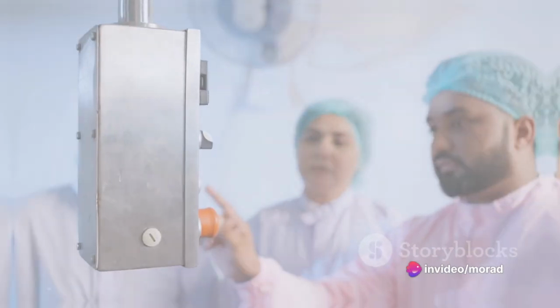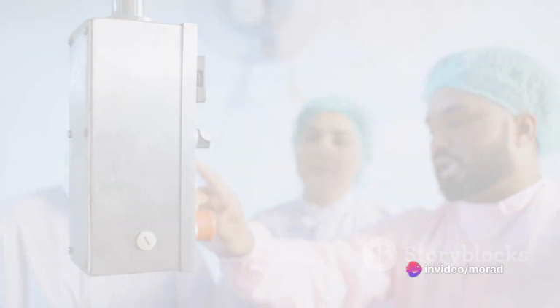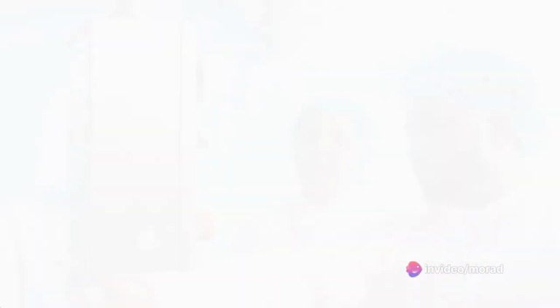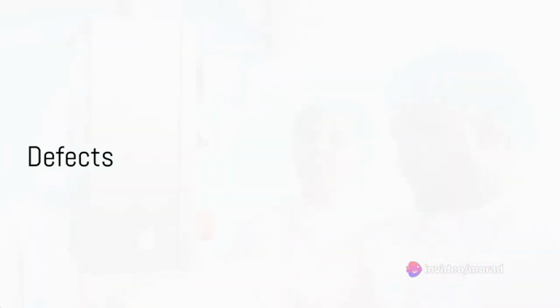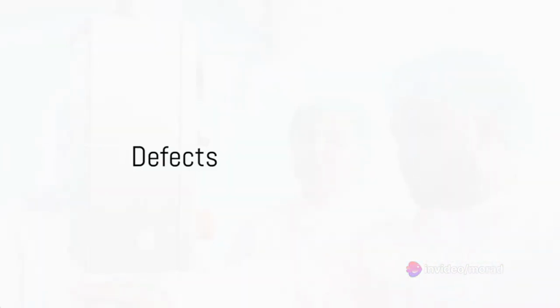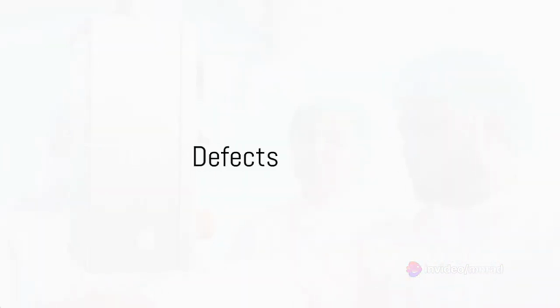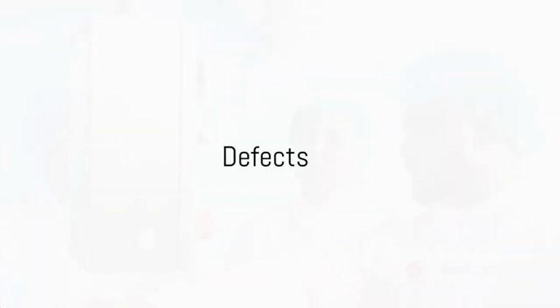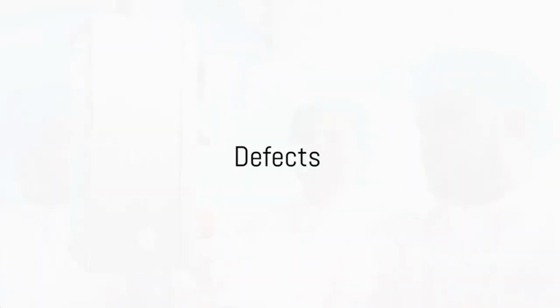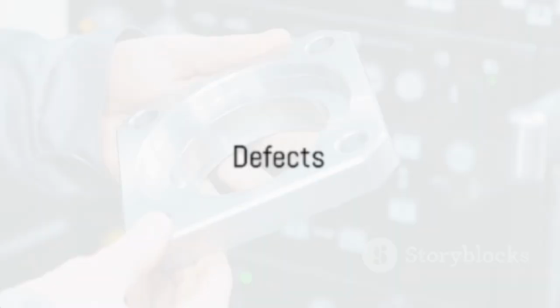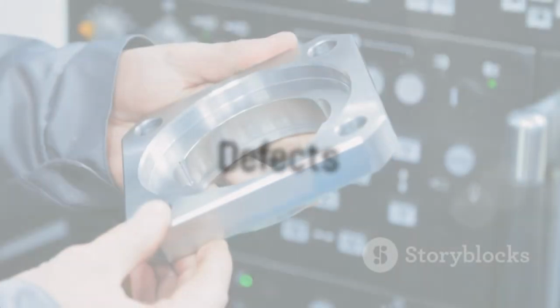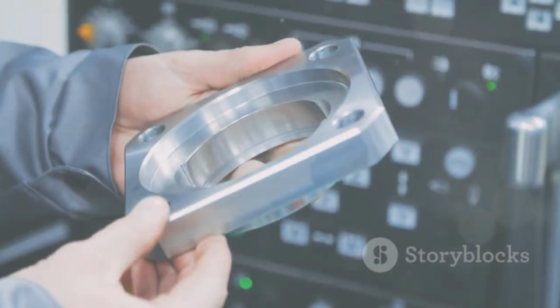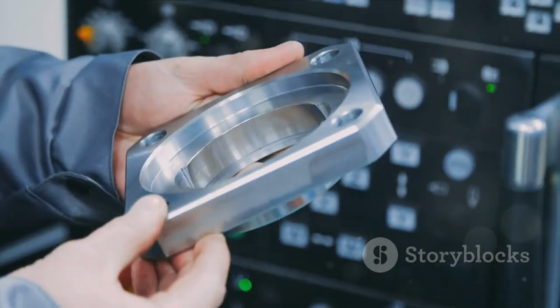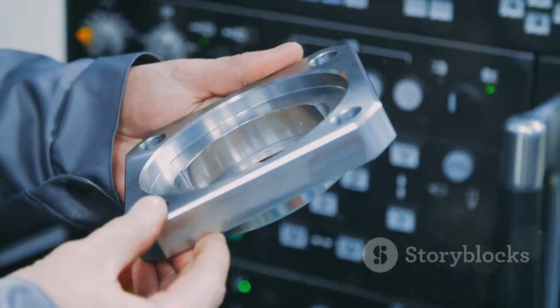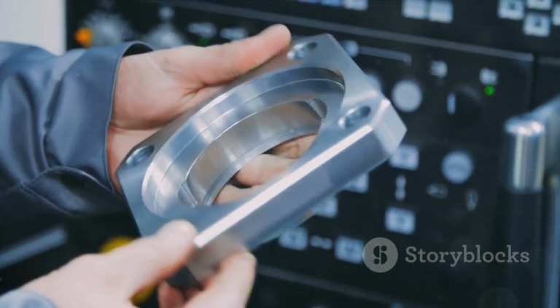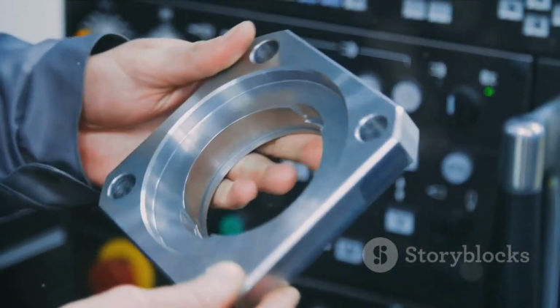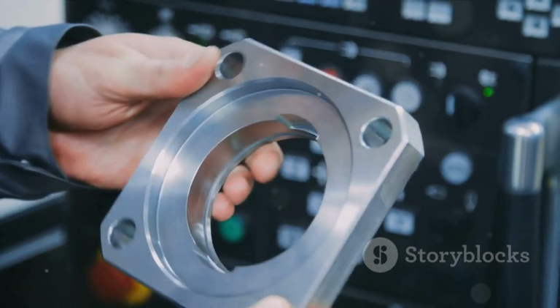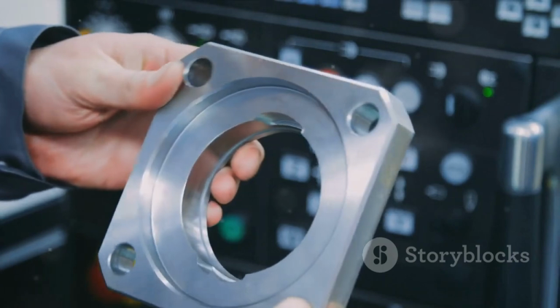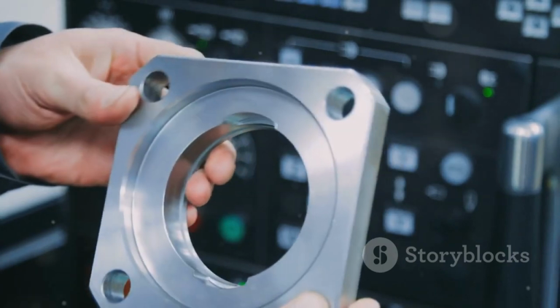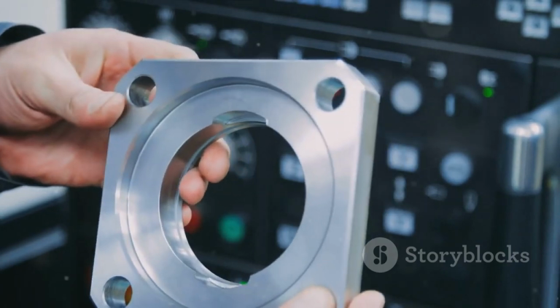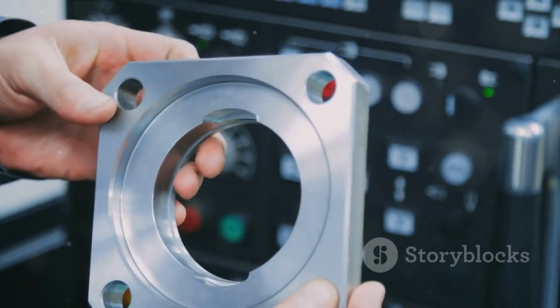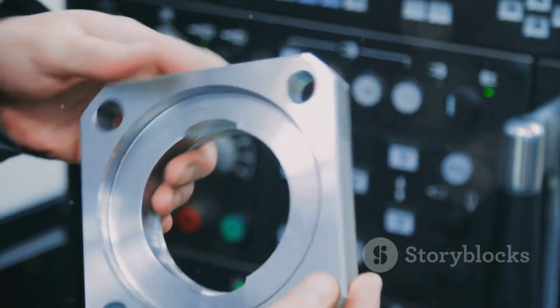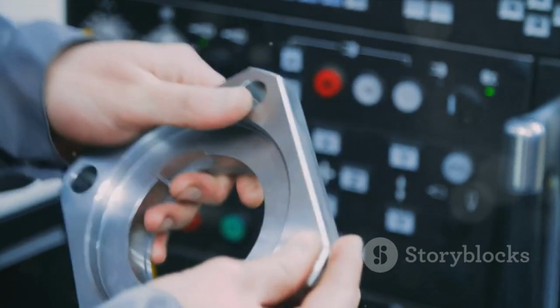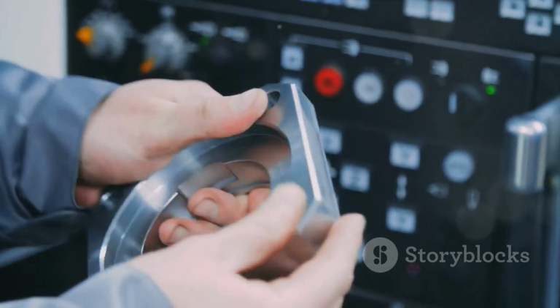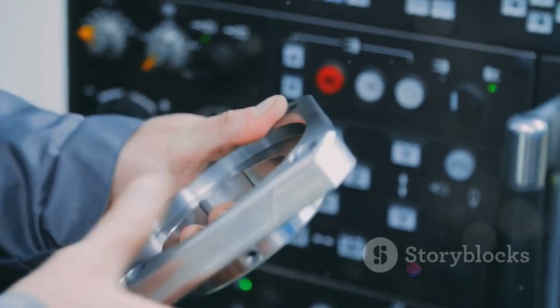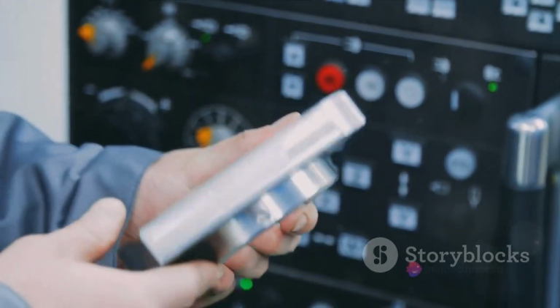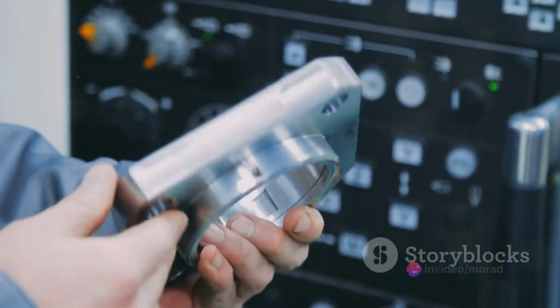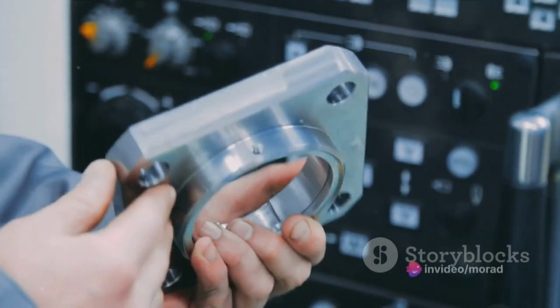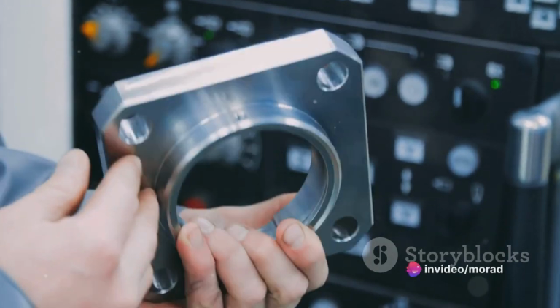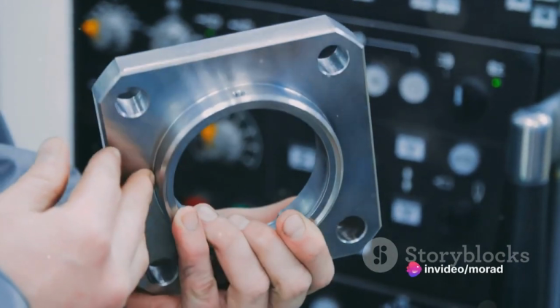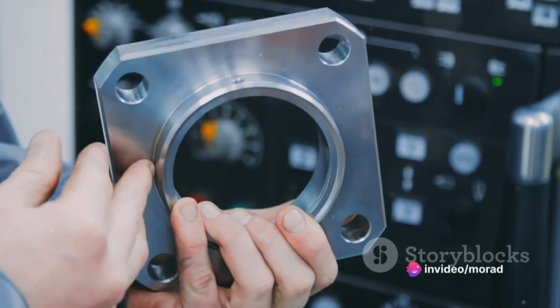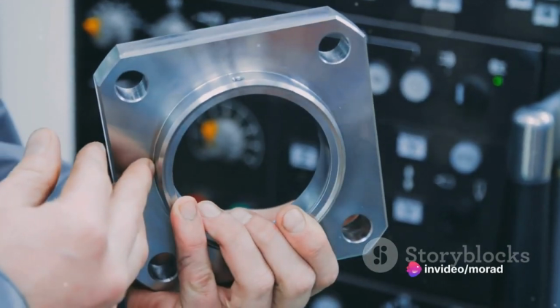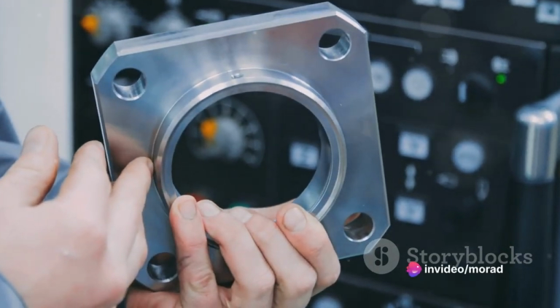The last waste is defects. It's like sewing a button on a shirt only to realize it's in the wrong spot. Defects waste materials and time, and they can damage a company's reputation.